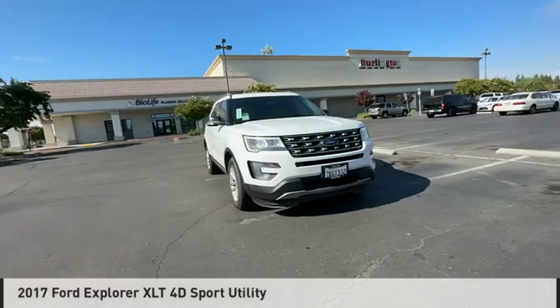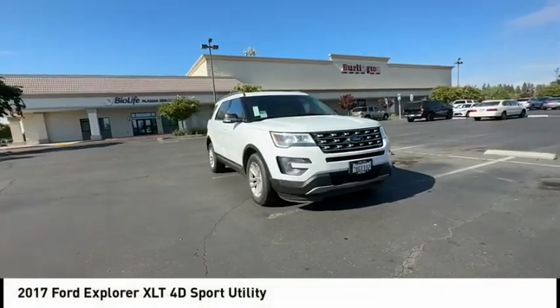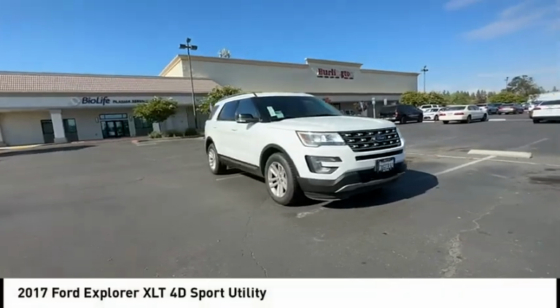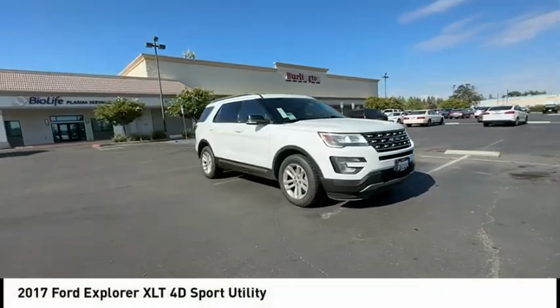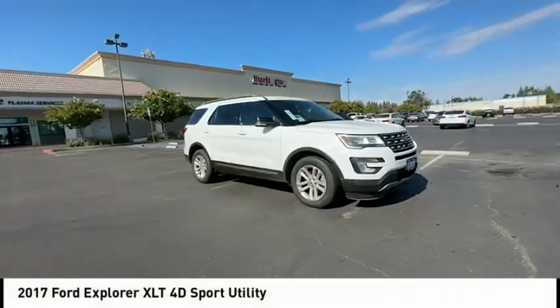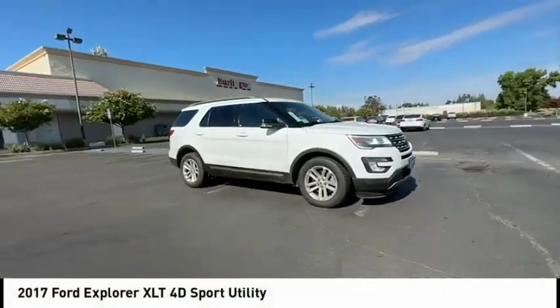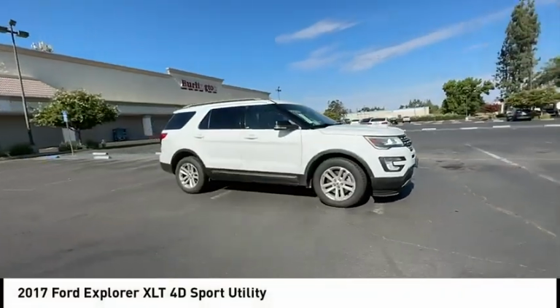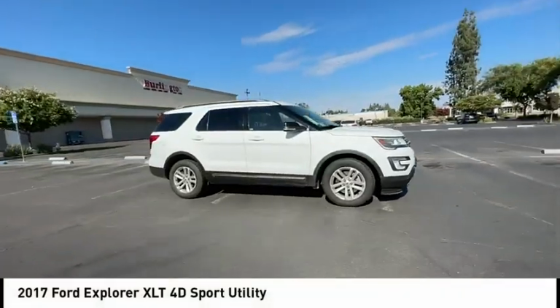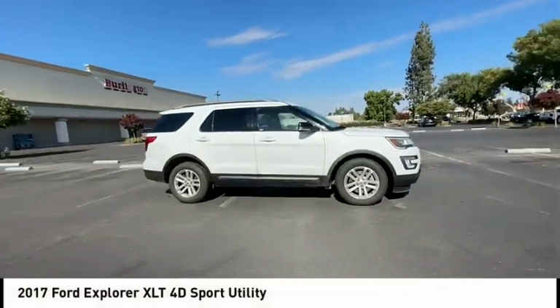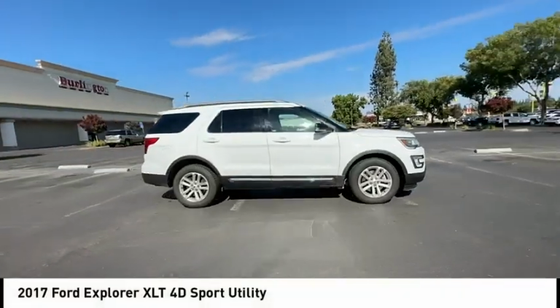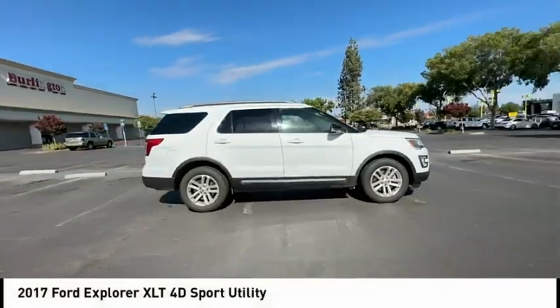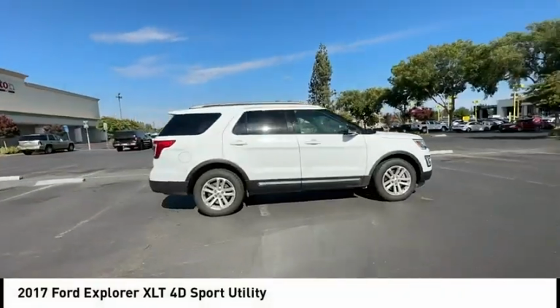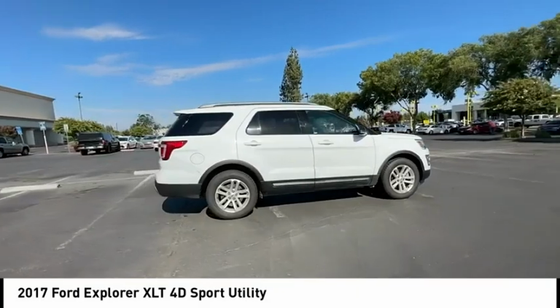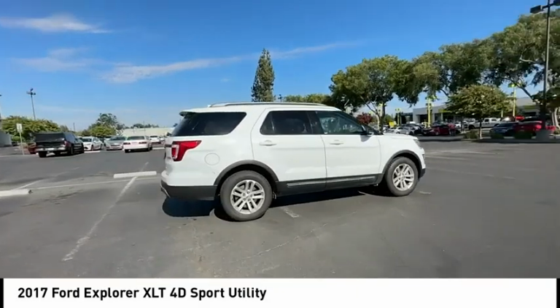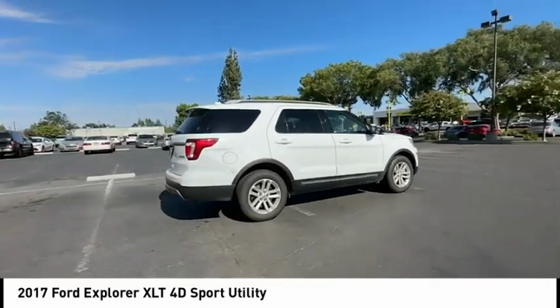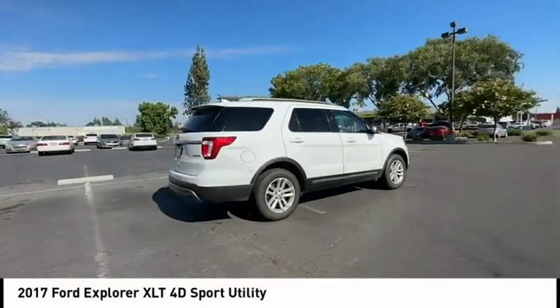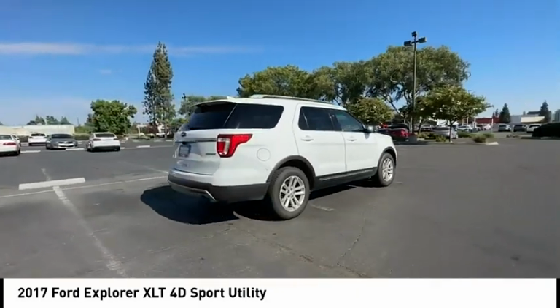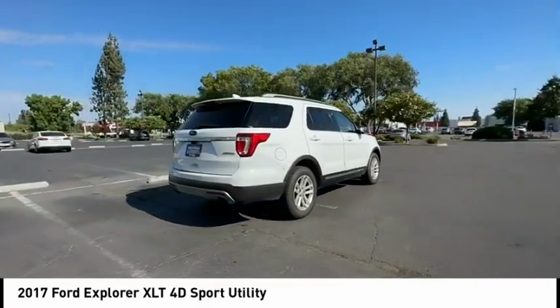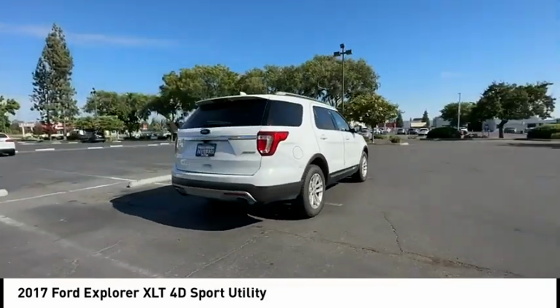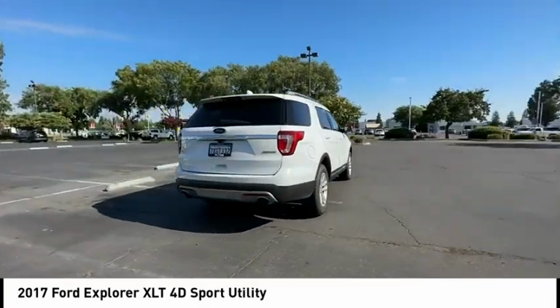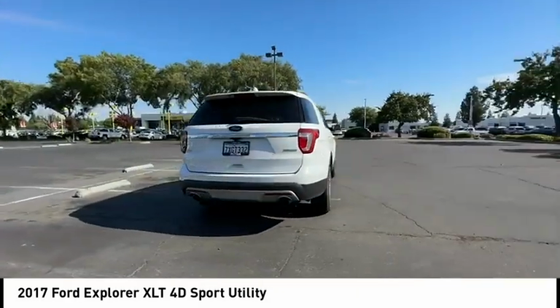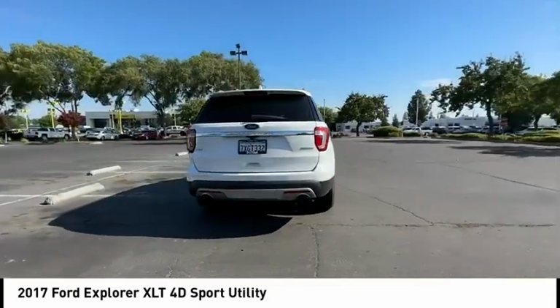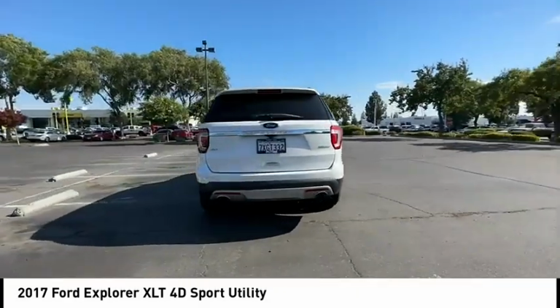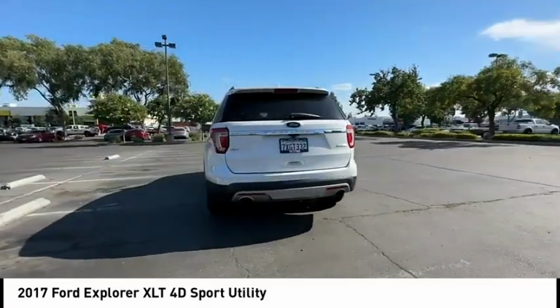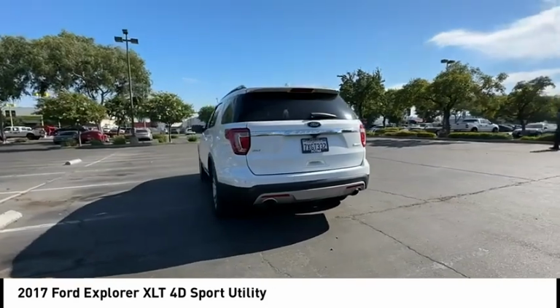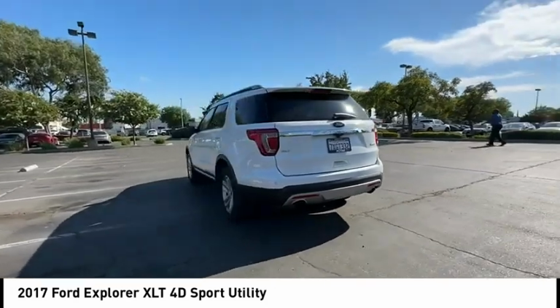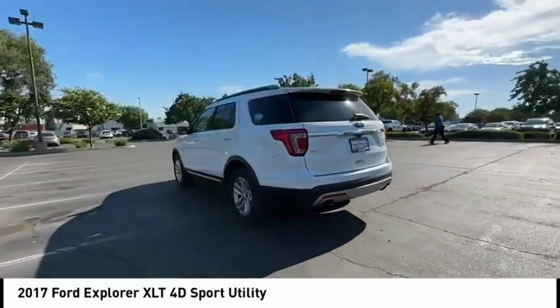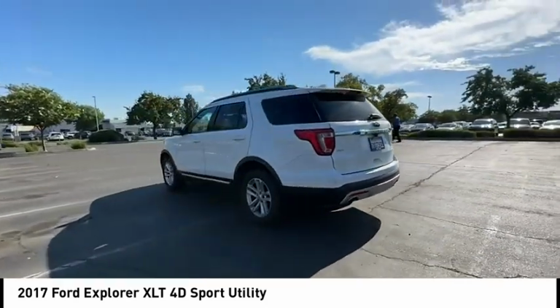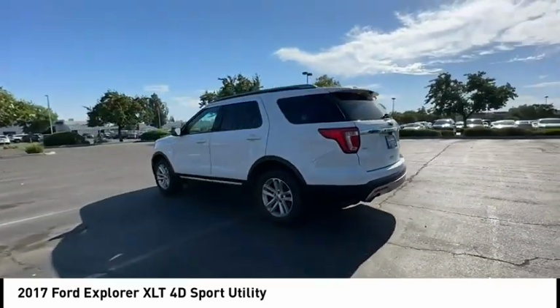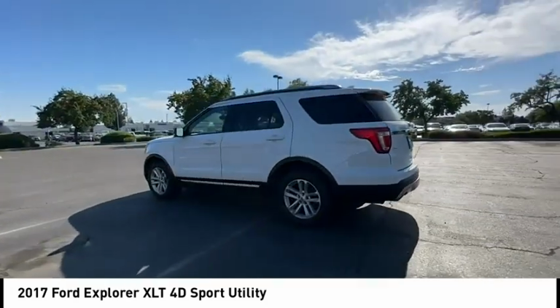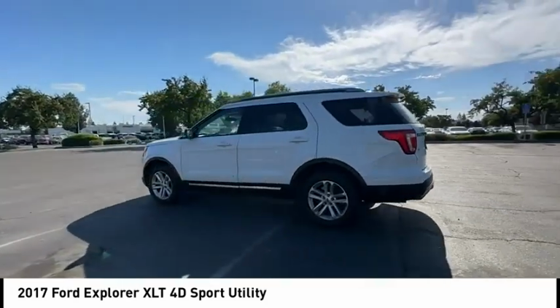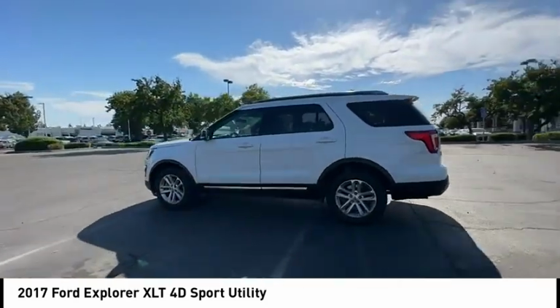Make a great choice today with the 2017 Explorer. You've got a lot of capabilities to call on in a Ford Explorer. Don't underestimate your choices. This vehicle has less than 75,000 miles.